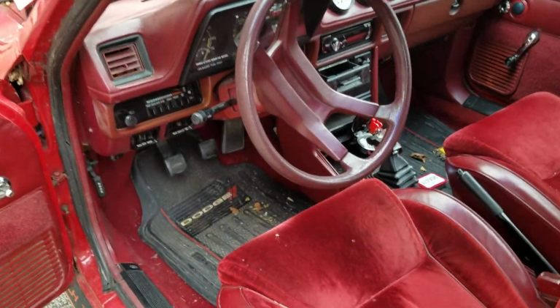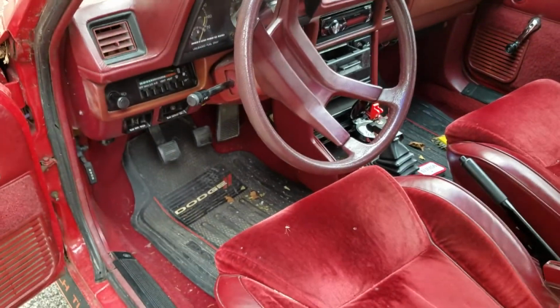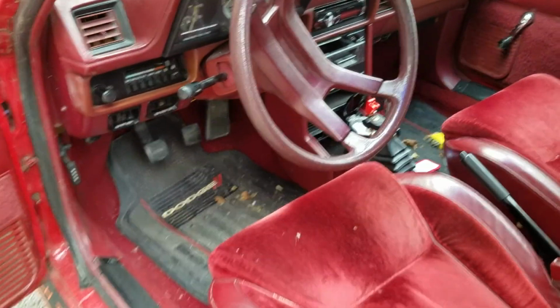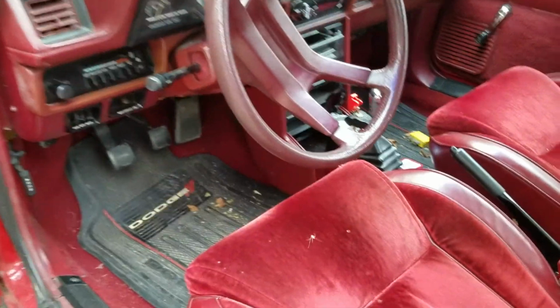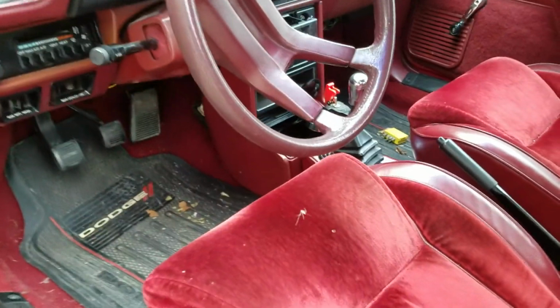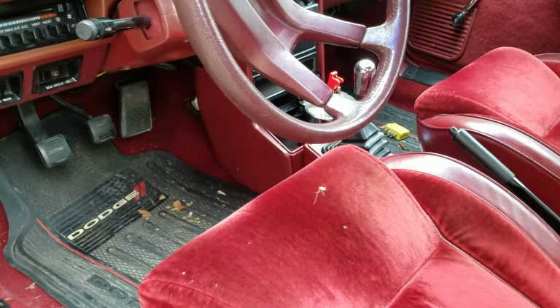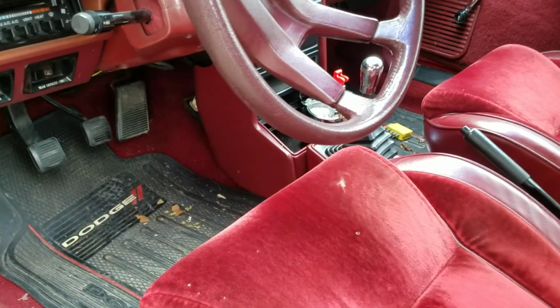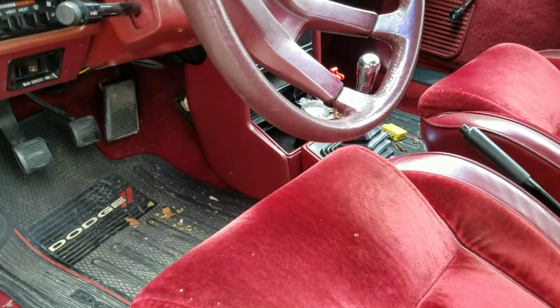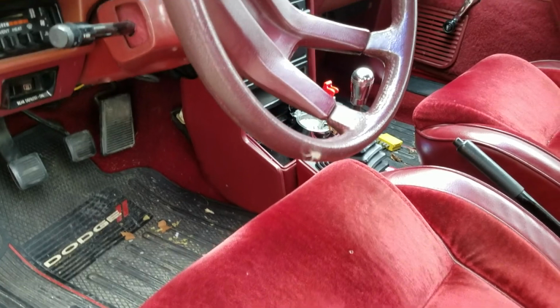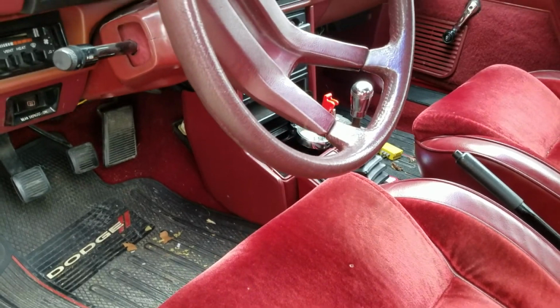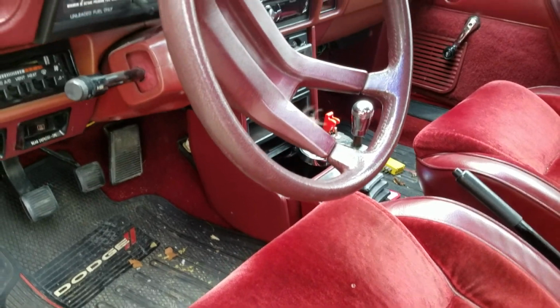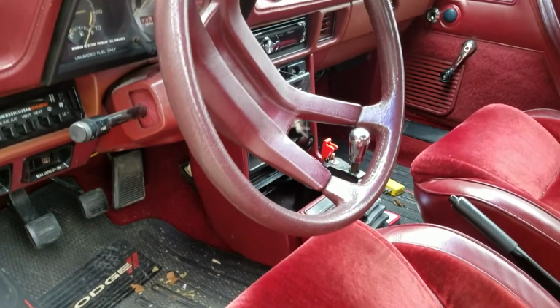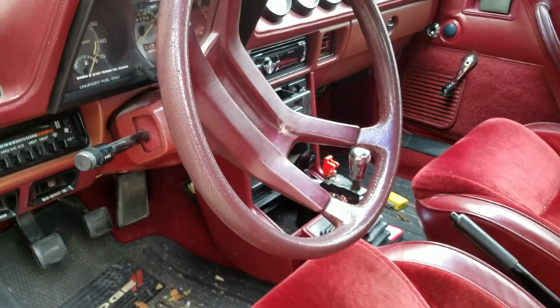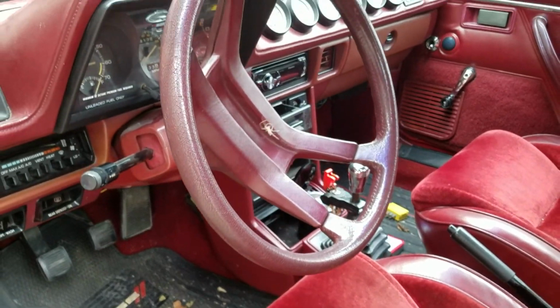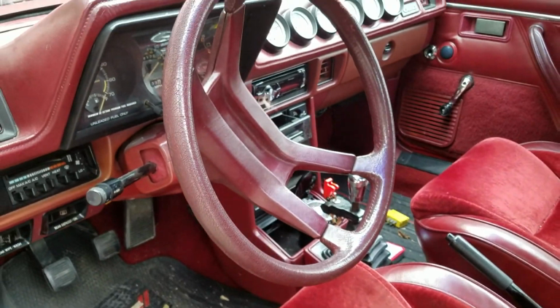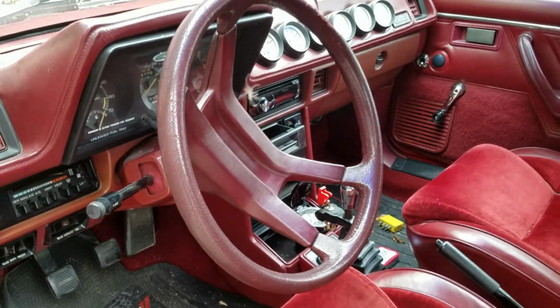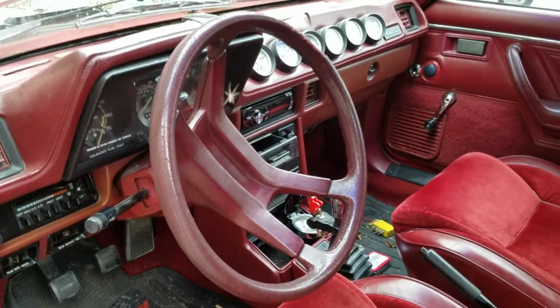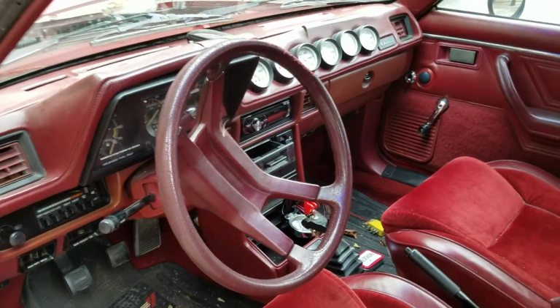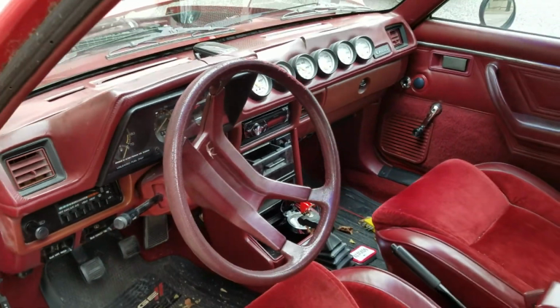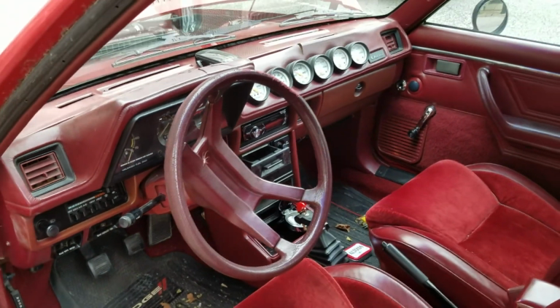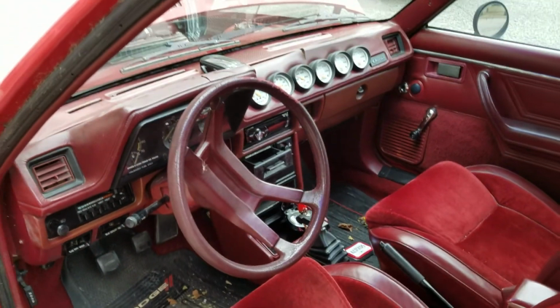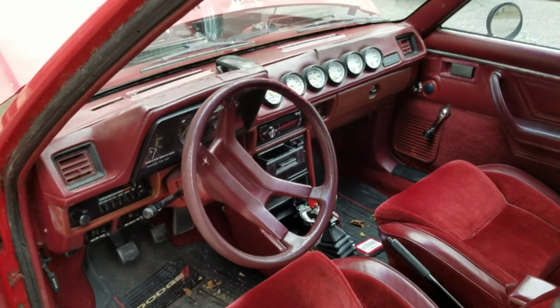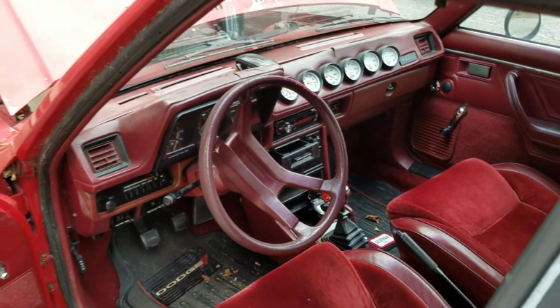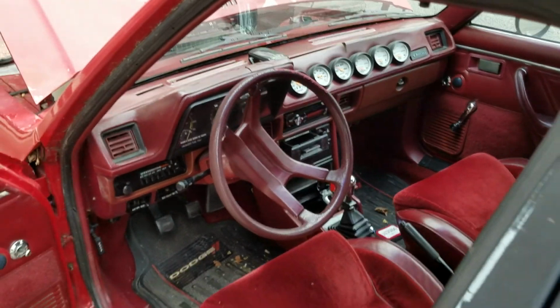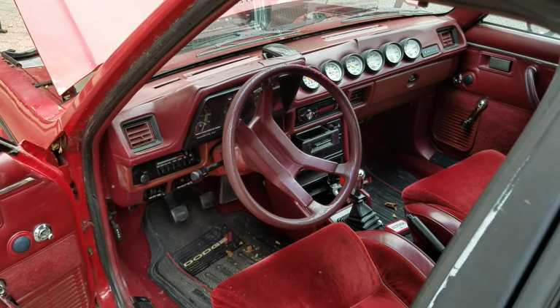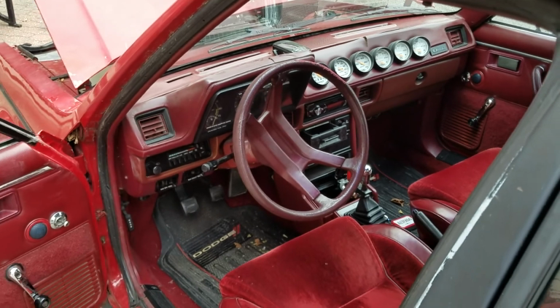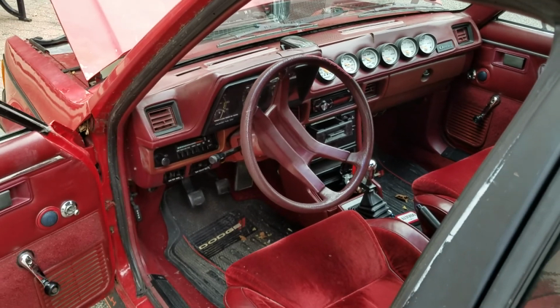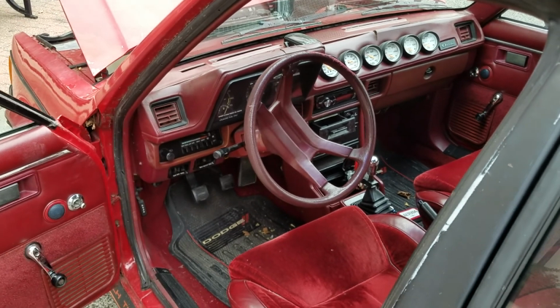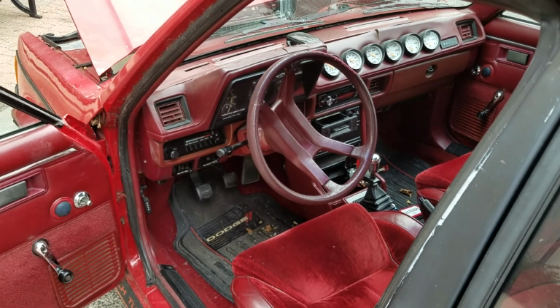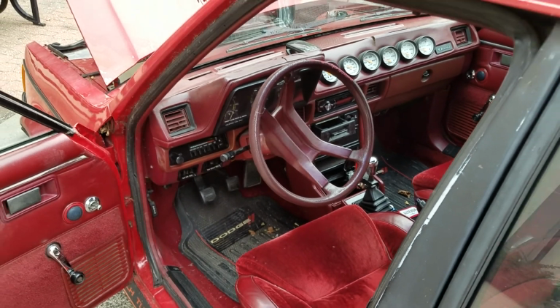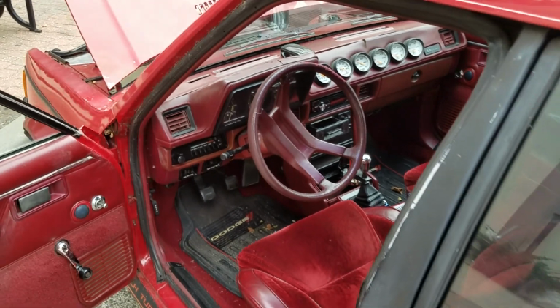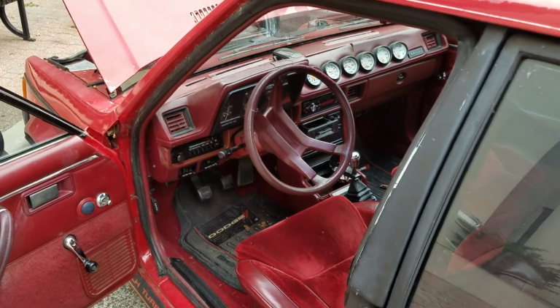Looks like you got a passenger coming down from the headliner here. Yeah, might be a spider — hasn't been cleaned since a new clutch. All aftermarket Auto-meter gauges.